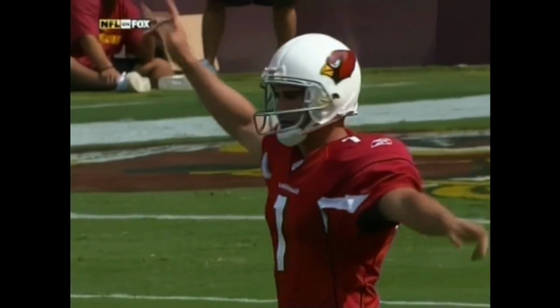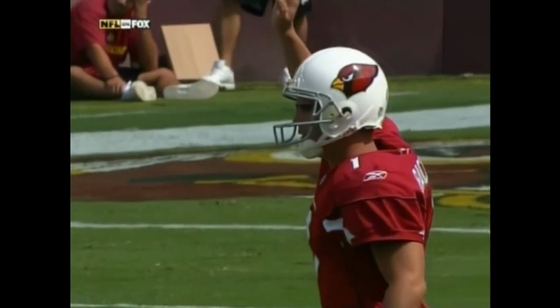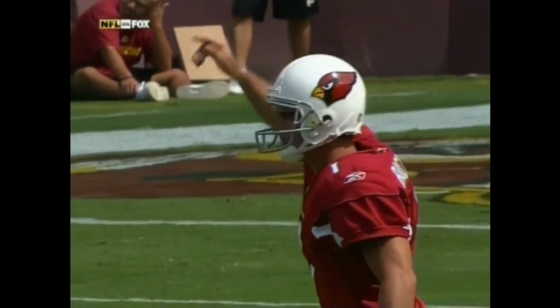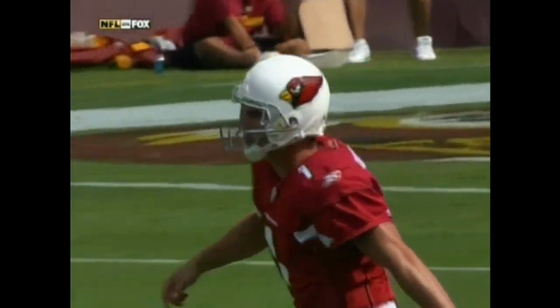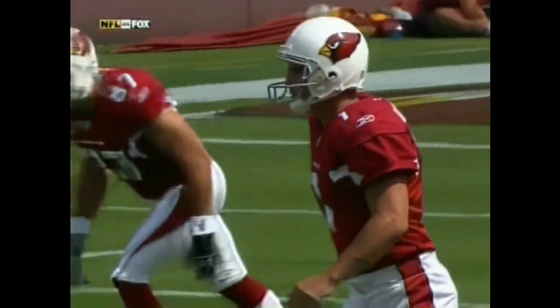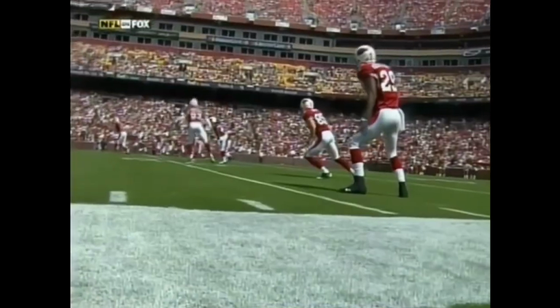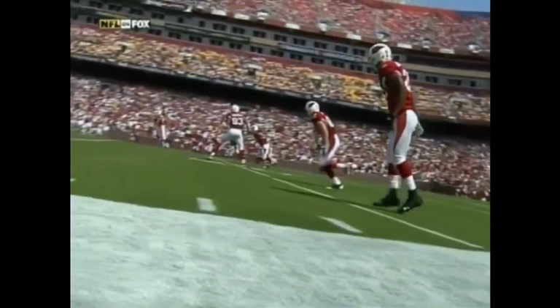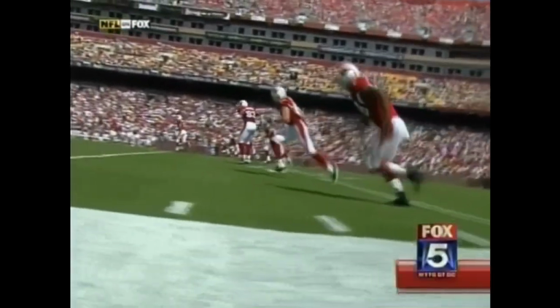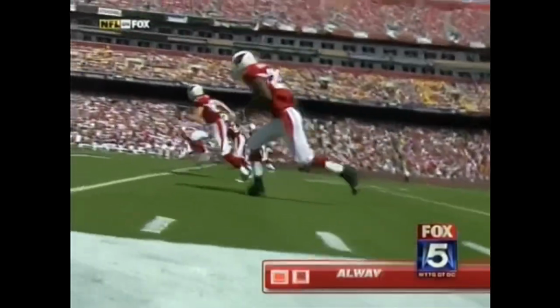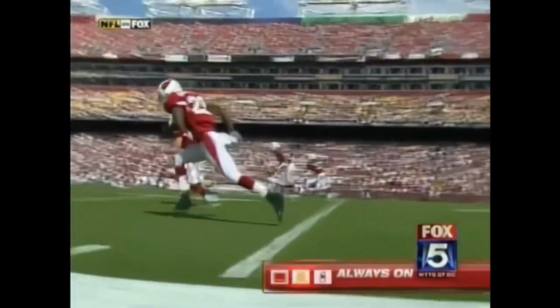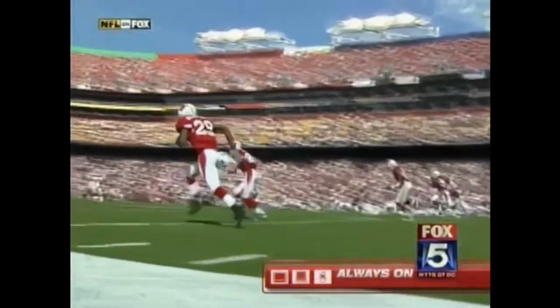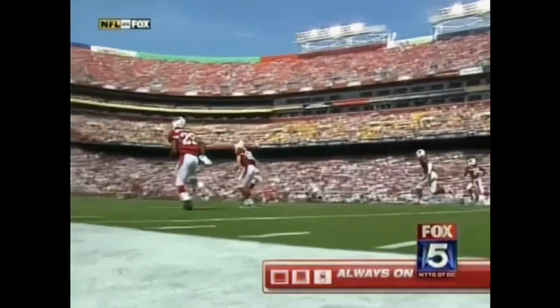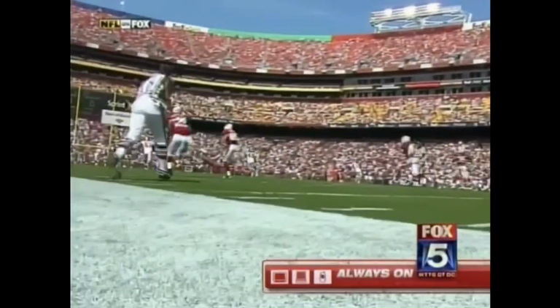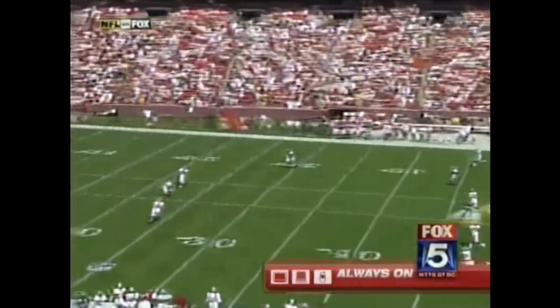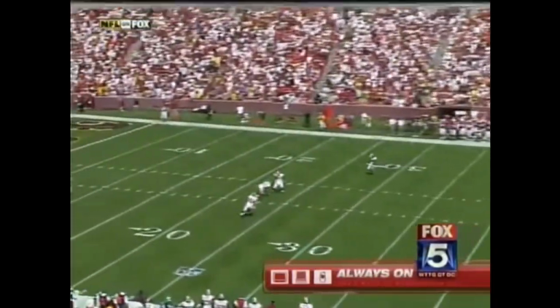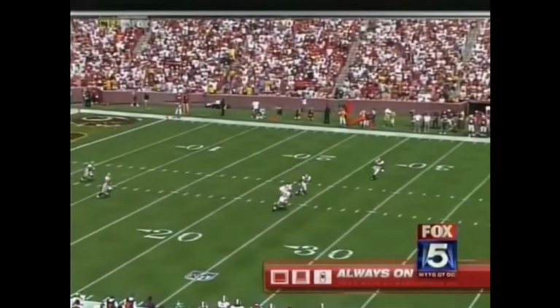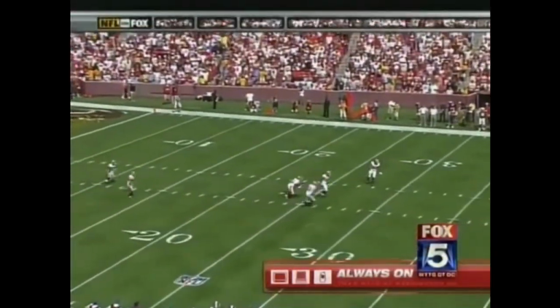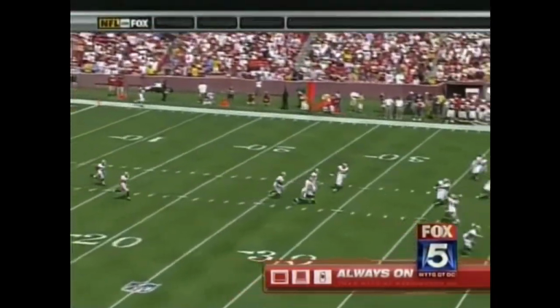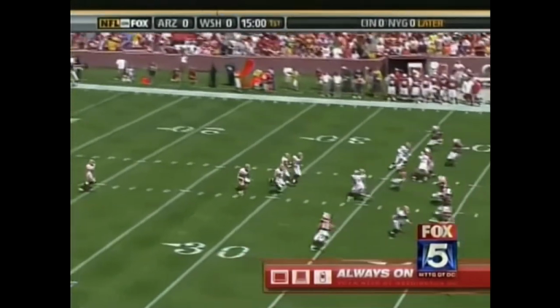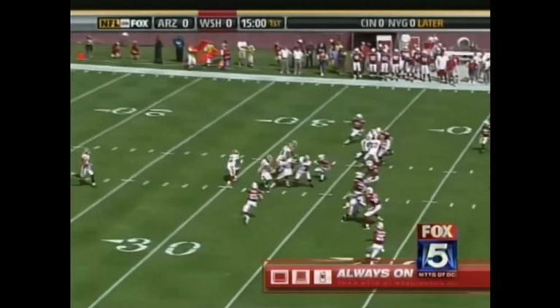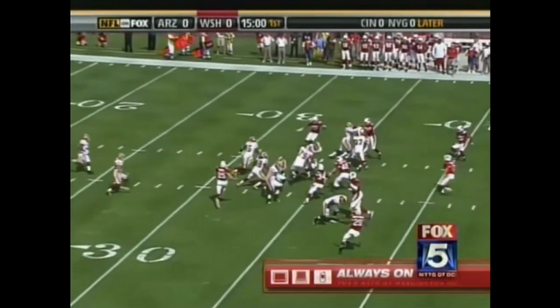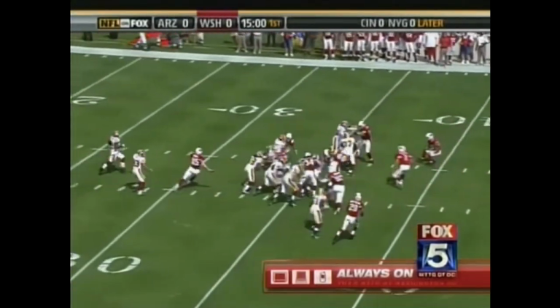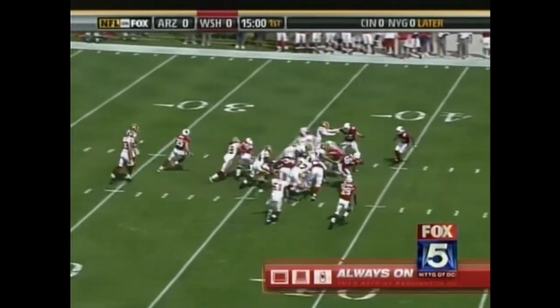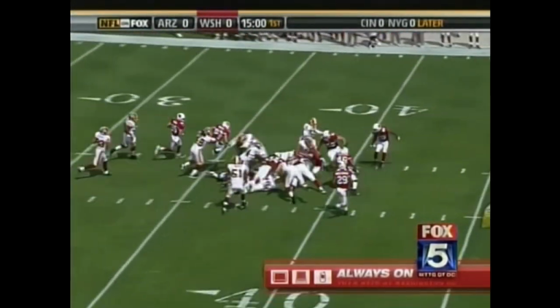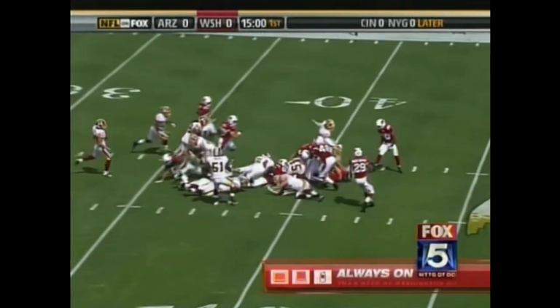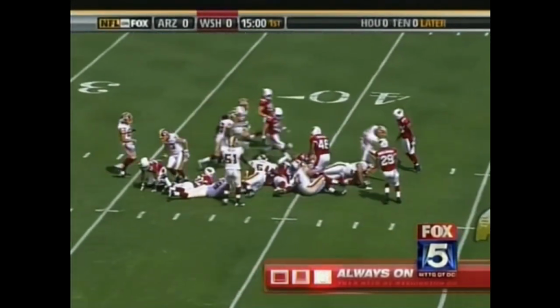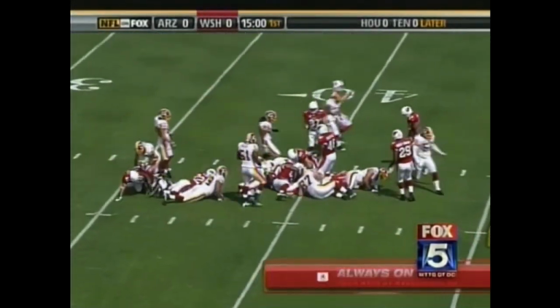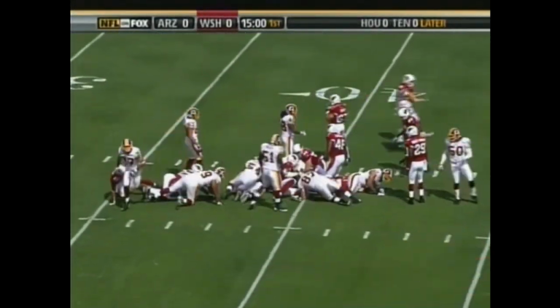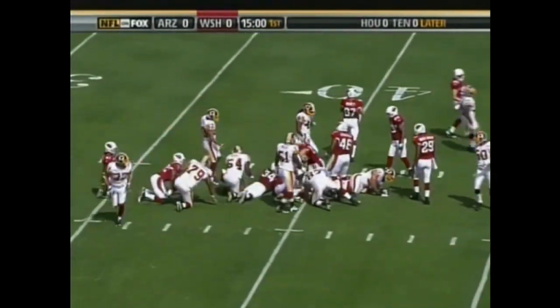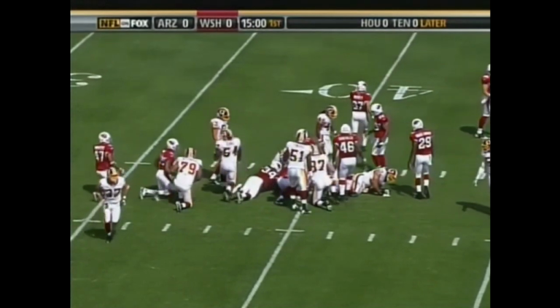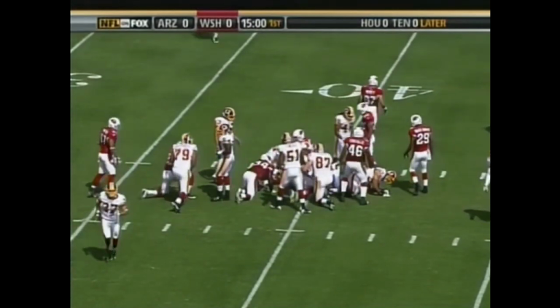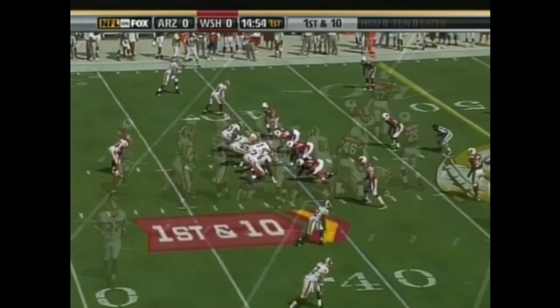Neil Rackers will get things started for the 2-0 Arizona Cardinals, and we are underway. Short kickoff taken by the upback Mike Sellers, and the Redskins fullback returns it to the 40.